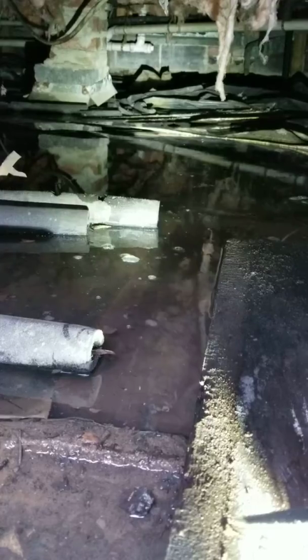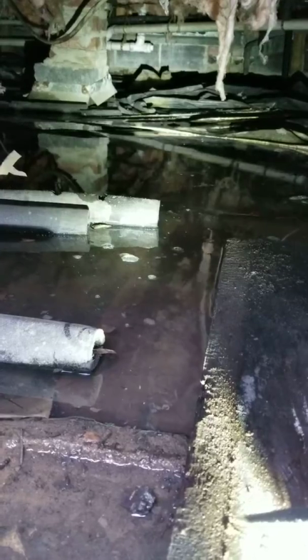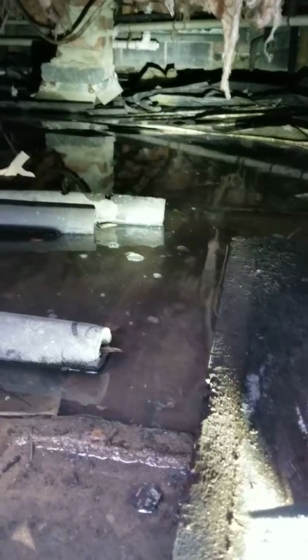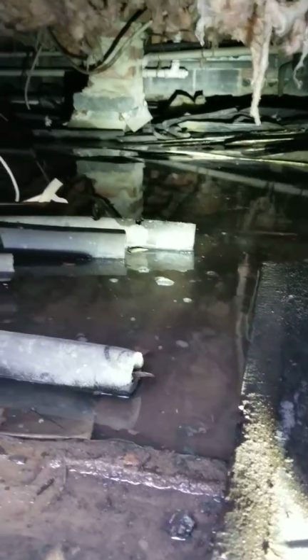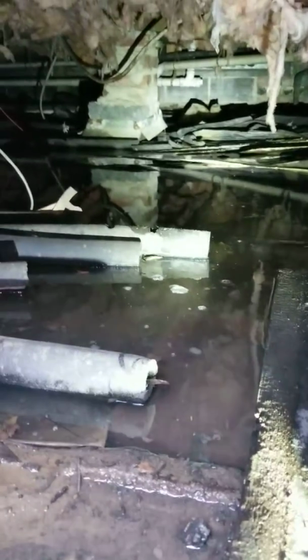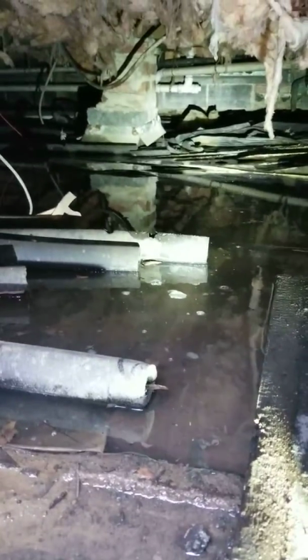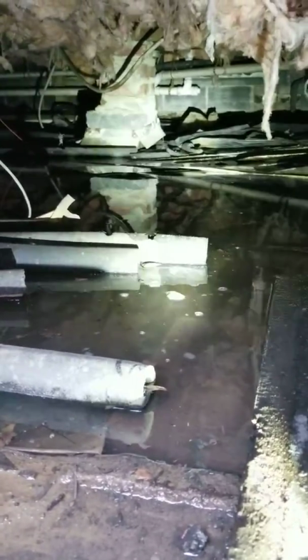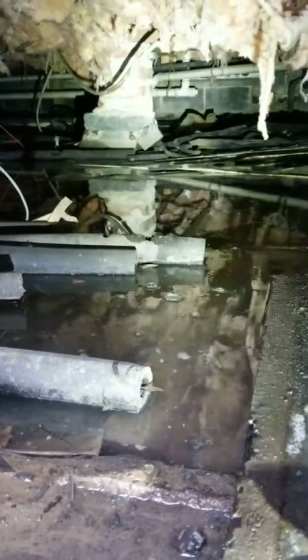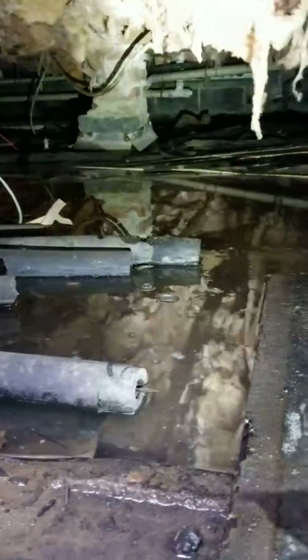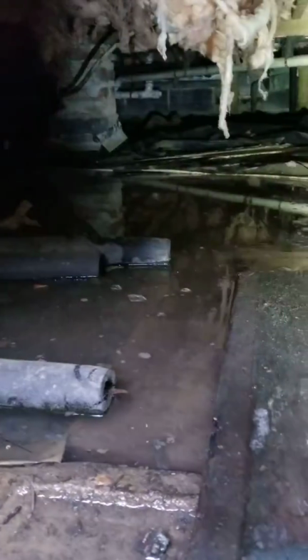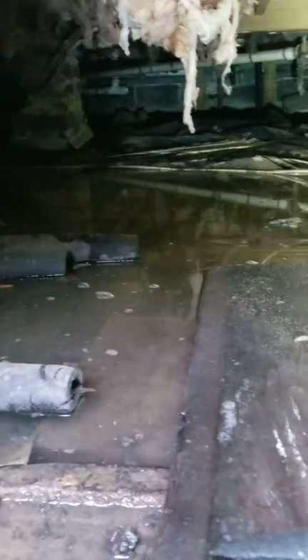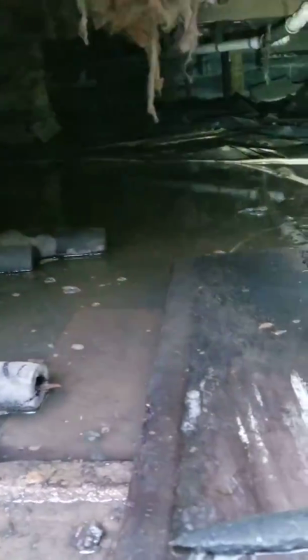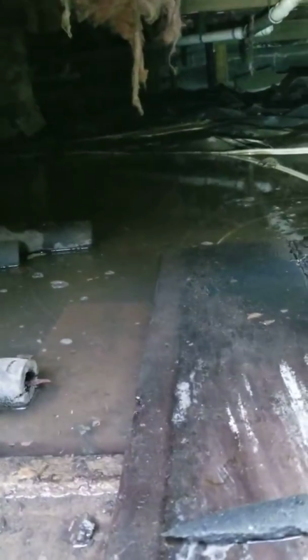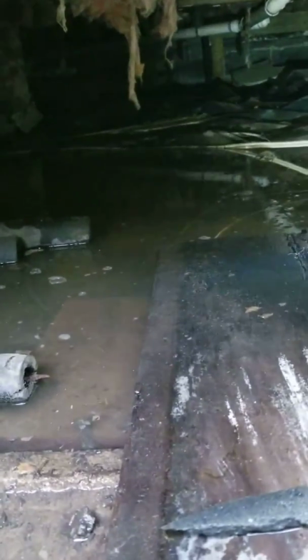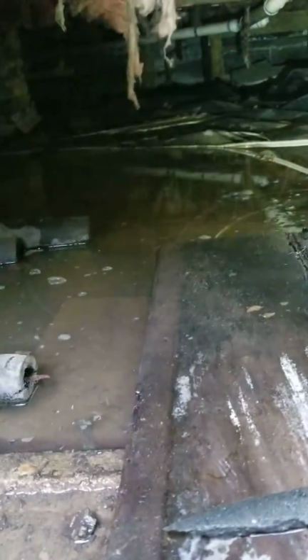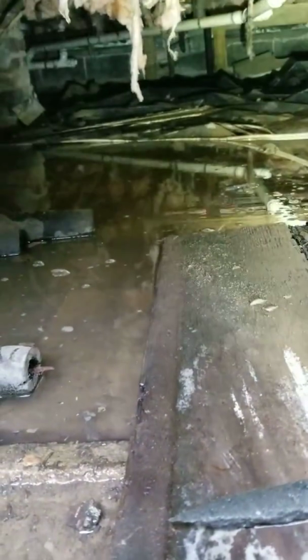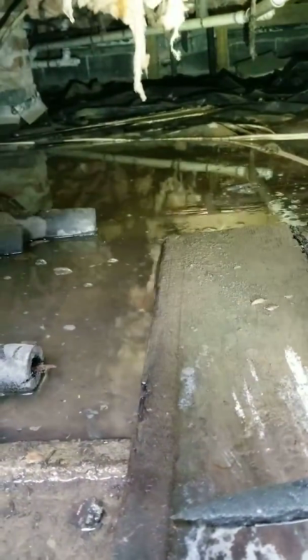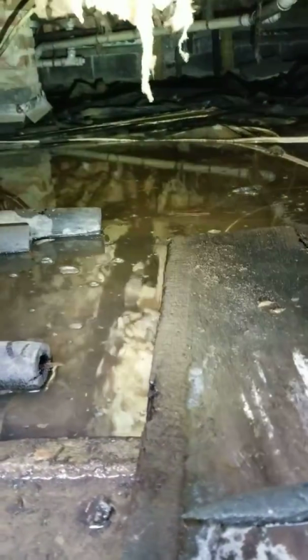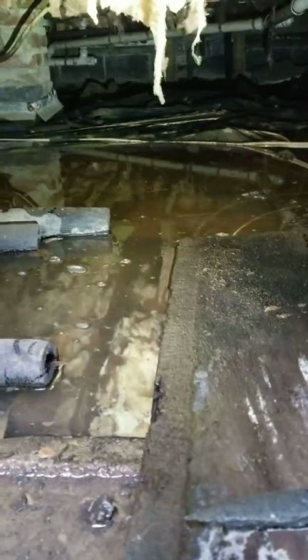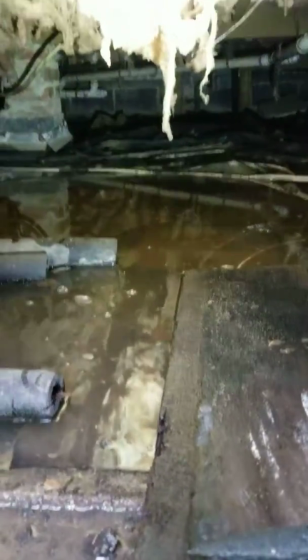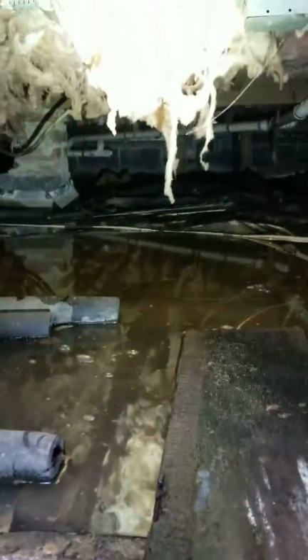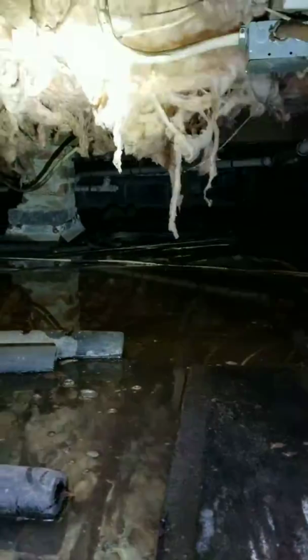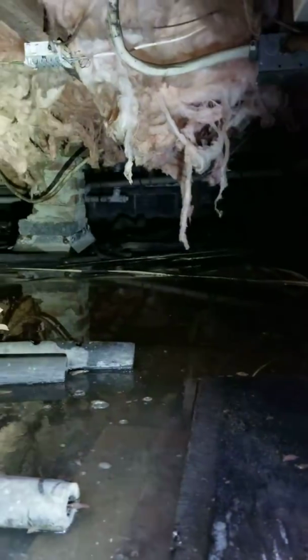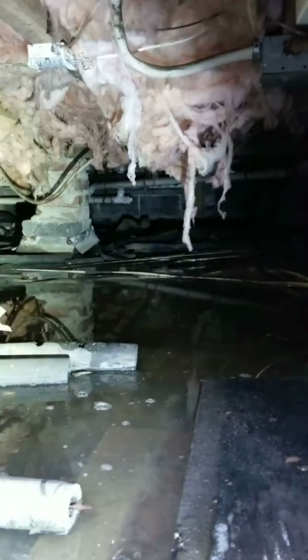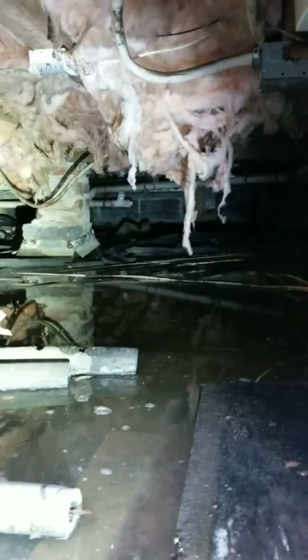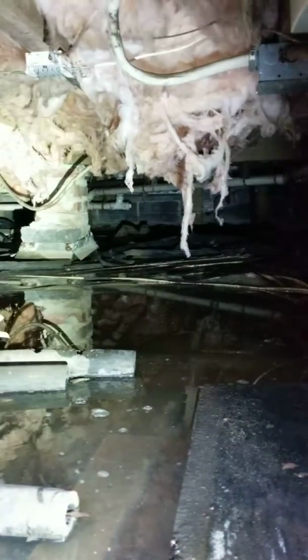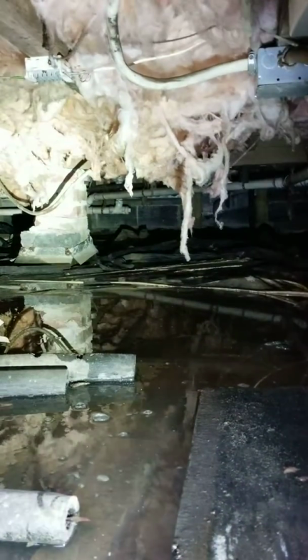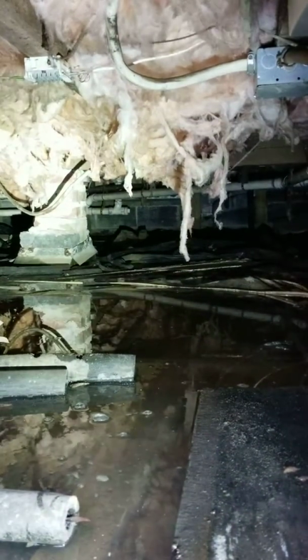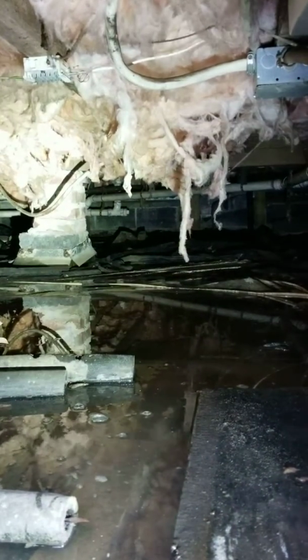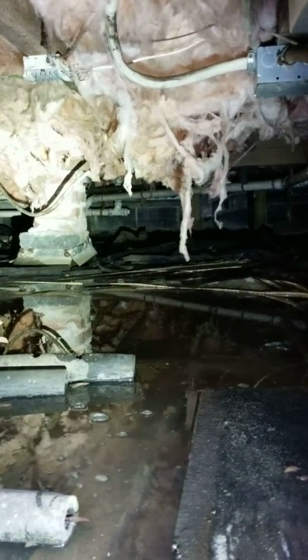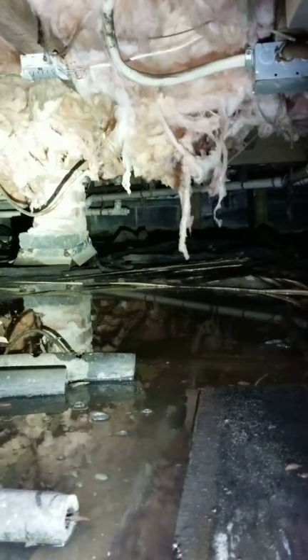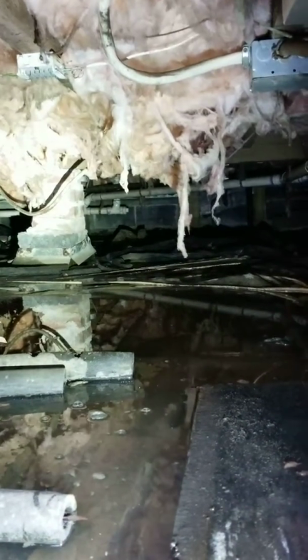This is conducive to all kinds of moisture problems including mold and wood rot. At your rim joists and floor joists over here, you can see the over-saturation of the insulation — it's just gathering all this water and pulling itself down.